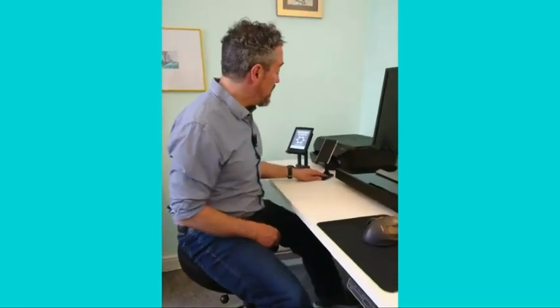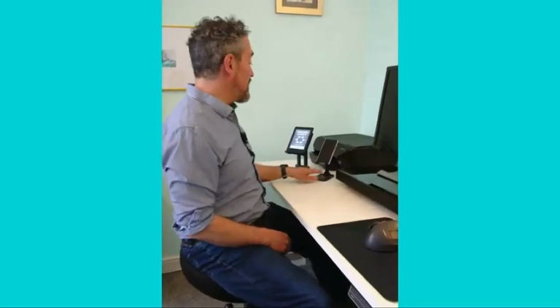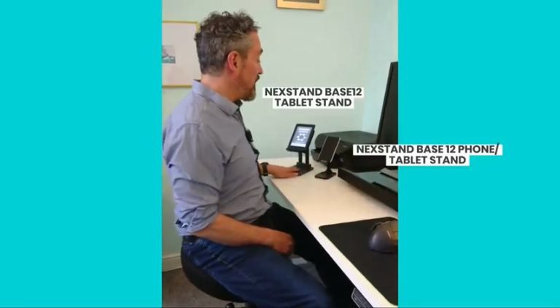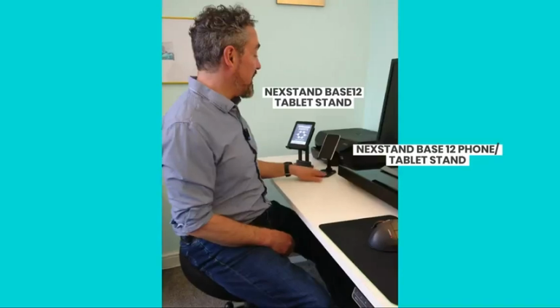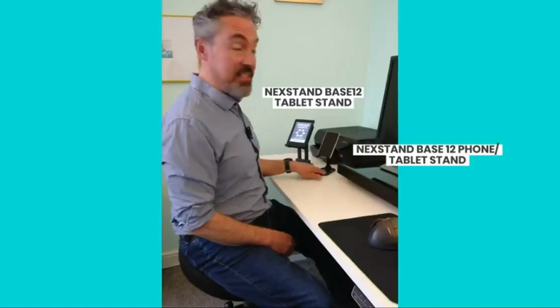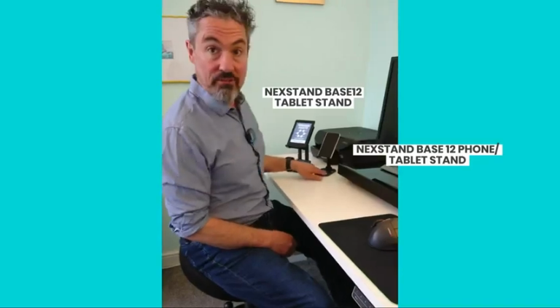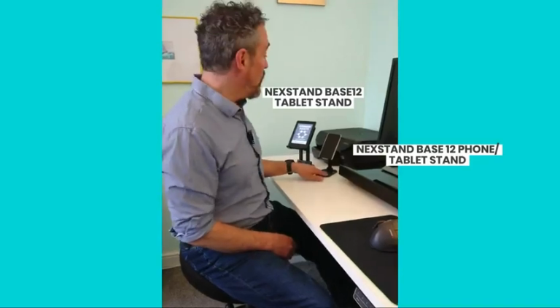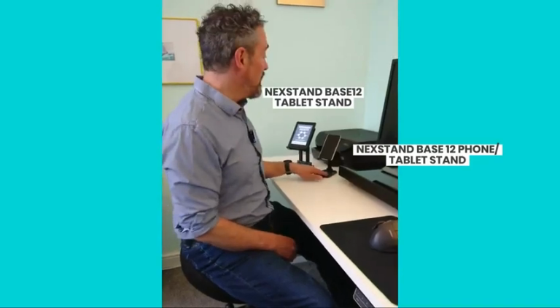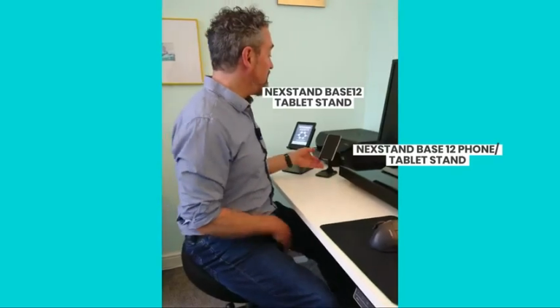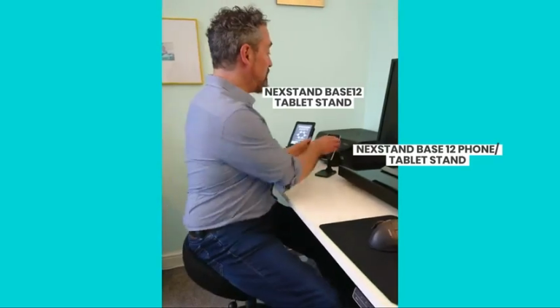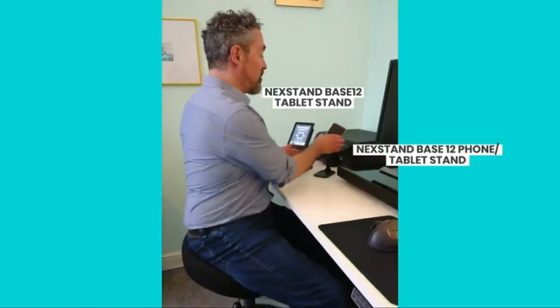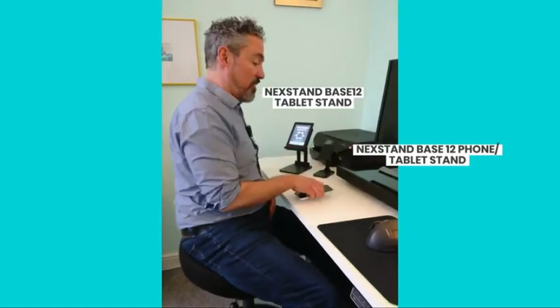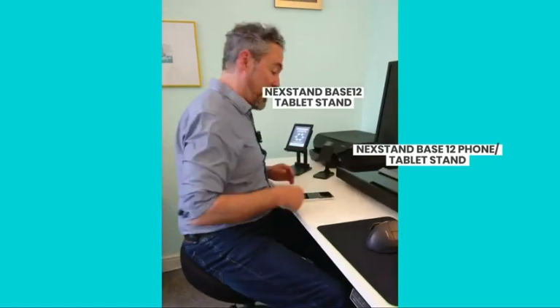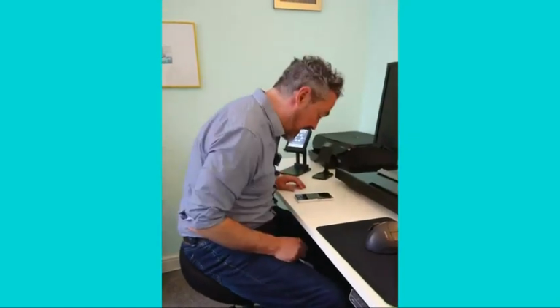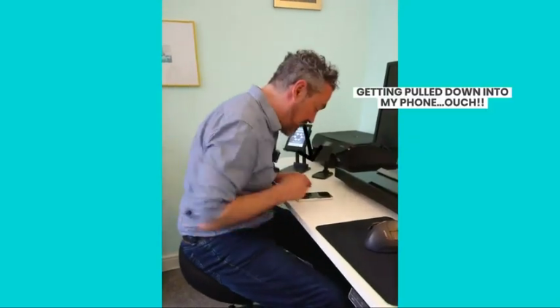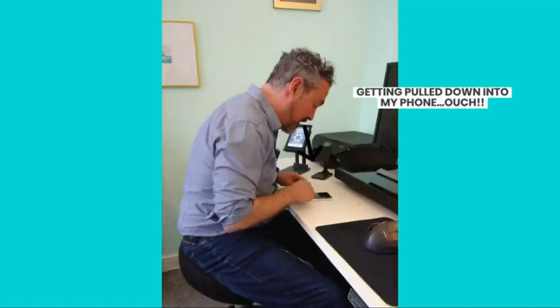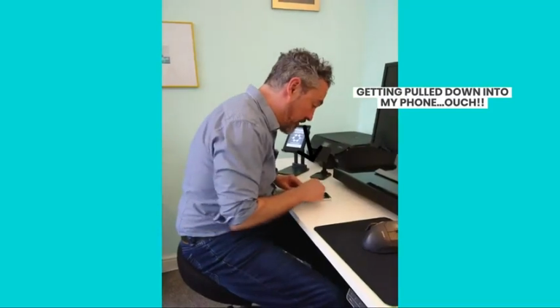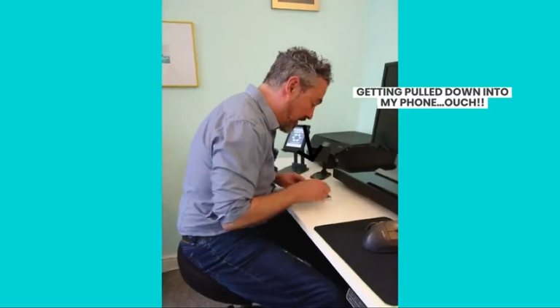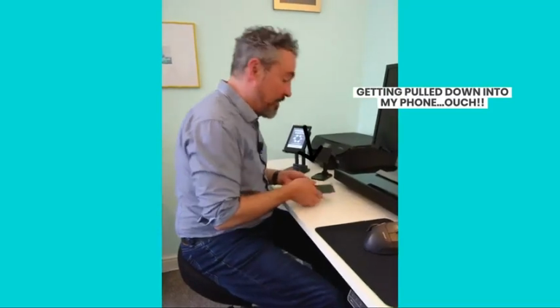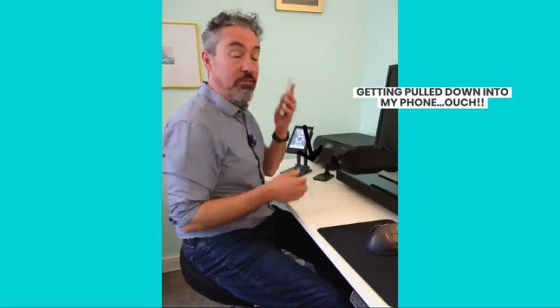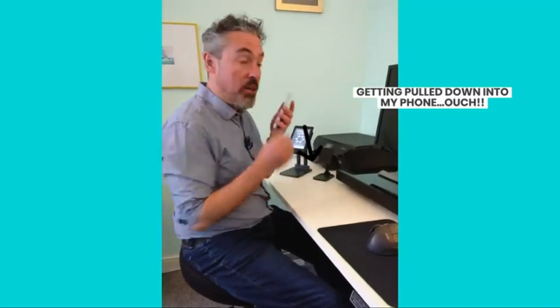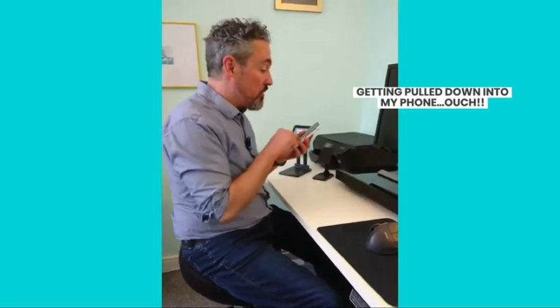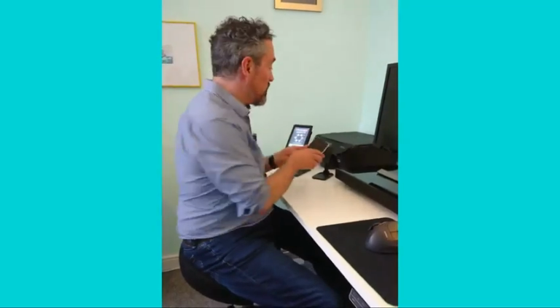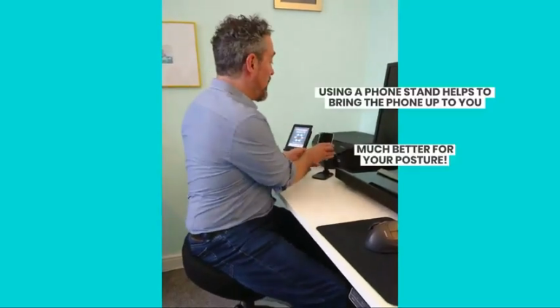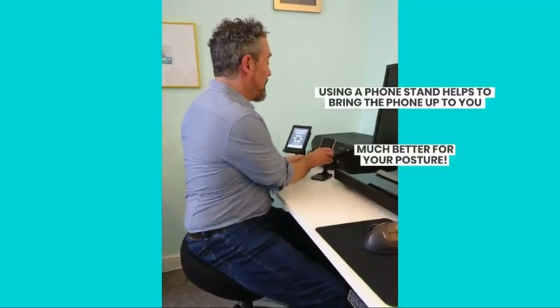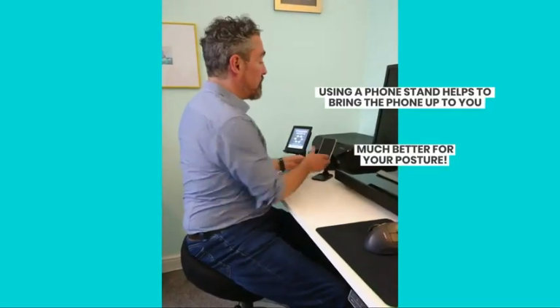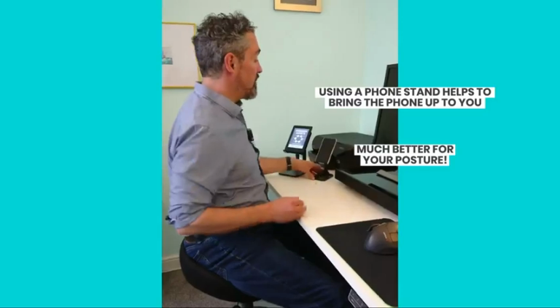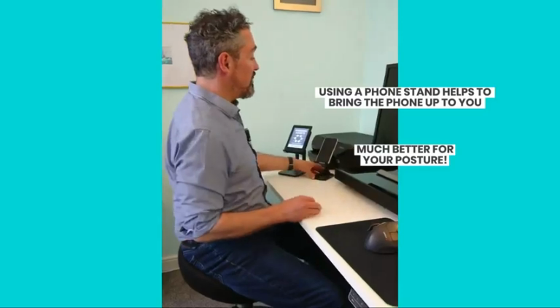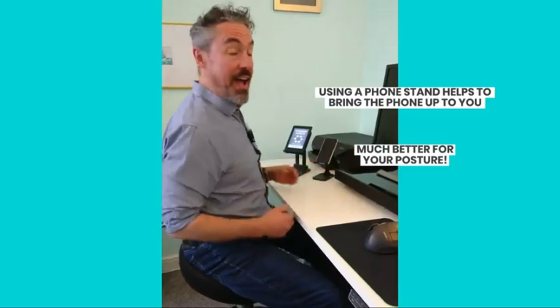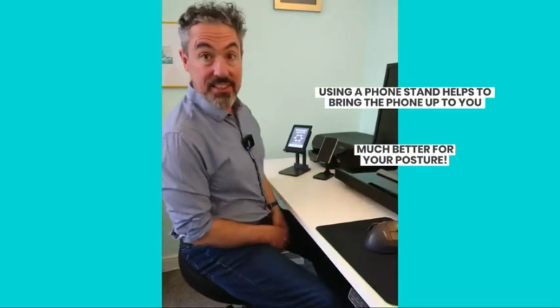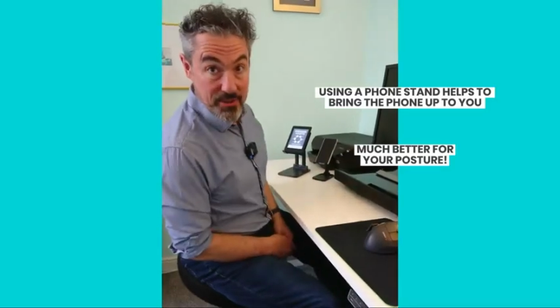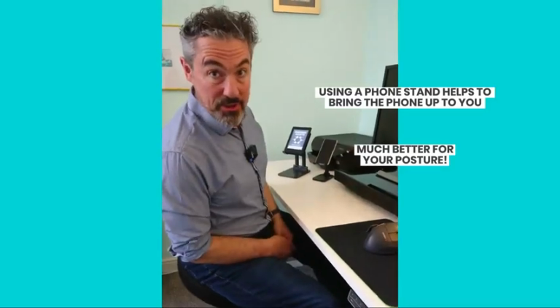These are the Base 12 by Nextstand. This is the phone holder, and this is great because it stops your phone being flat on the desk when you're trying to do things. It frees up your hands if you're trying to do stuff. So it's a really nice thing to use, and it's good for your posture.